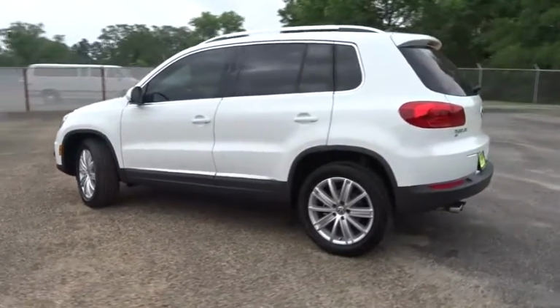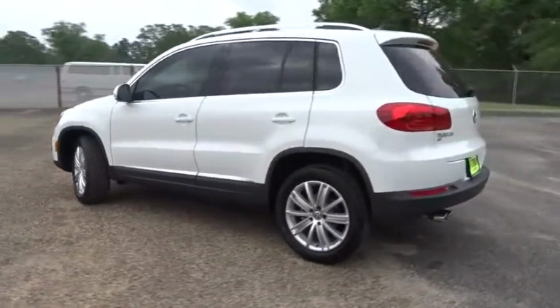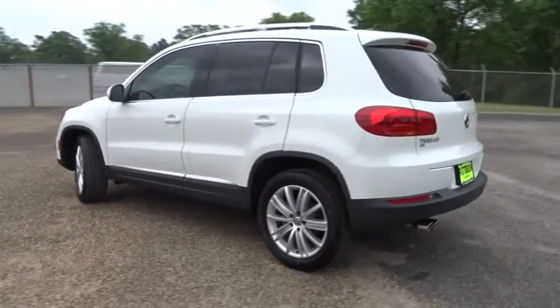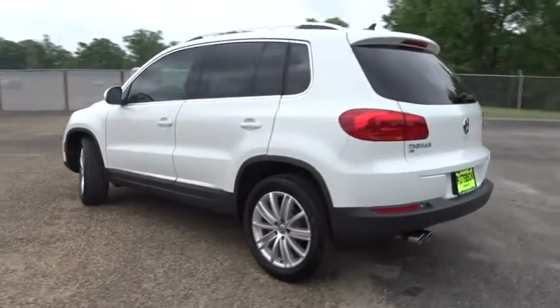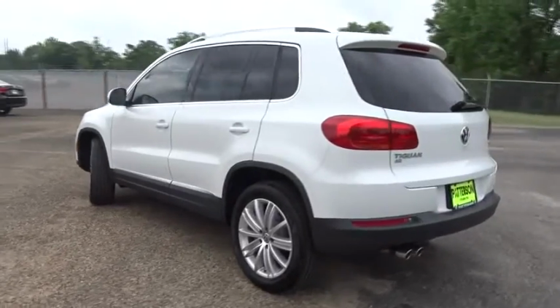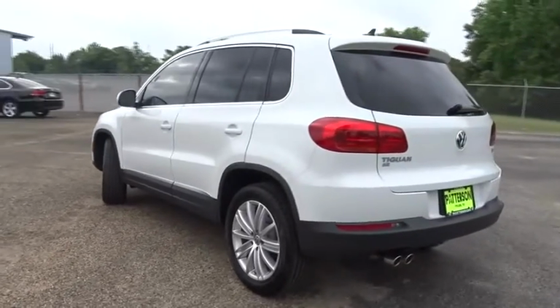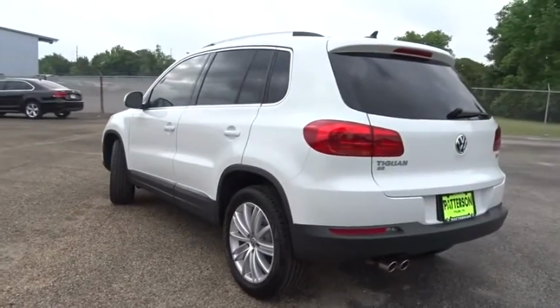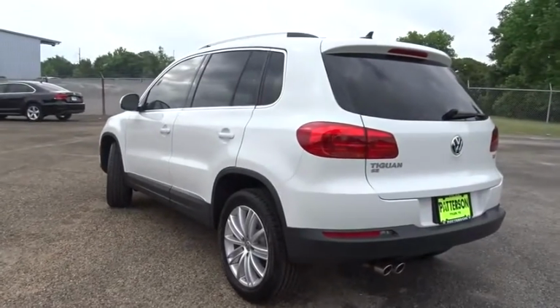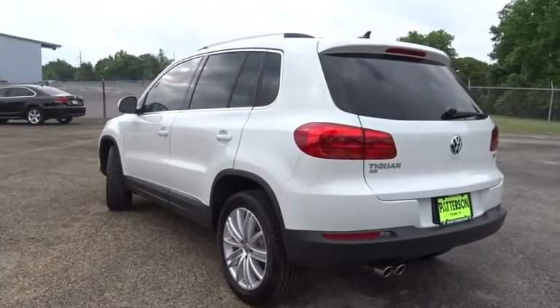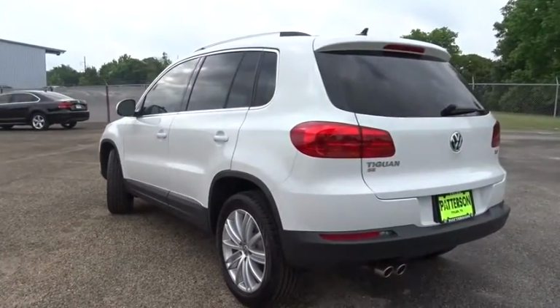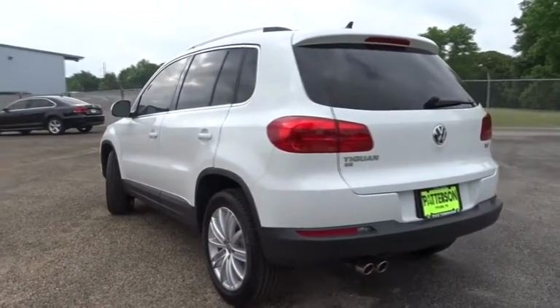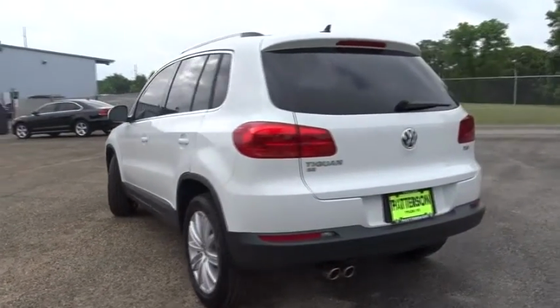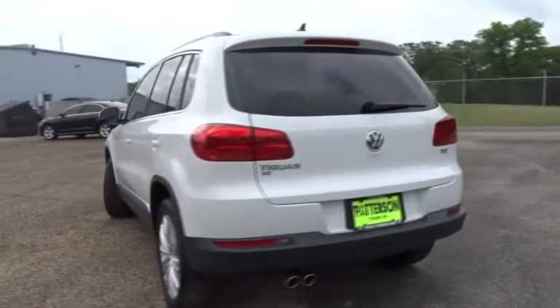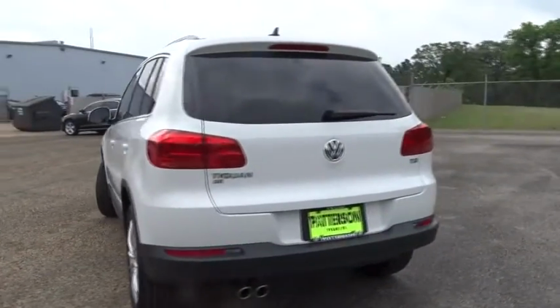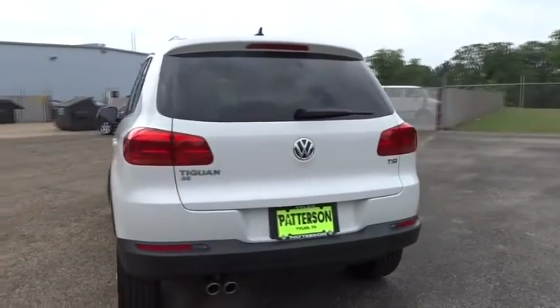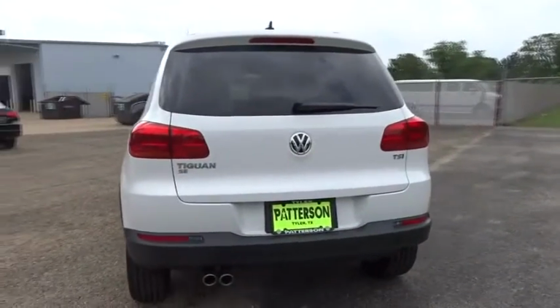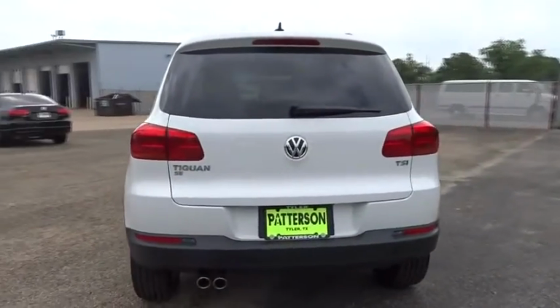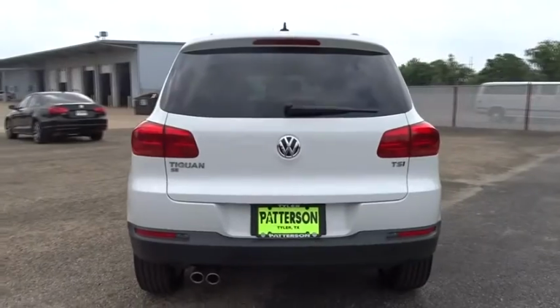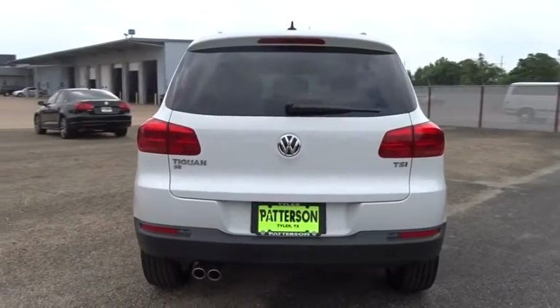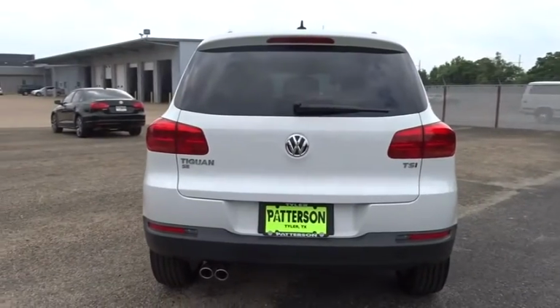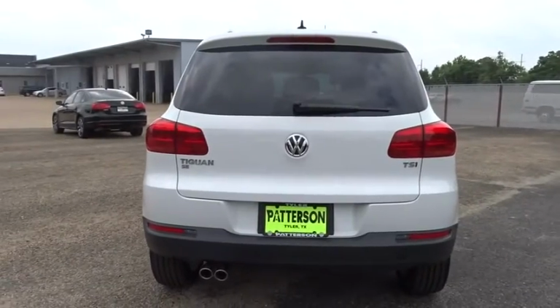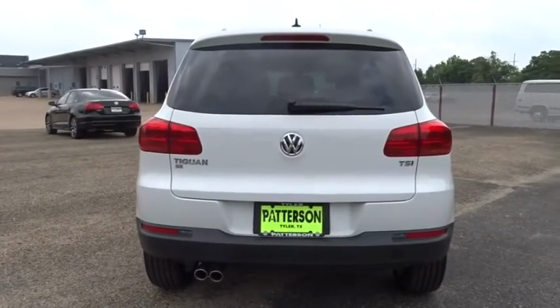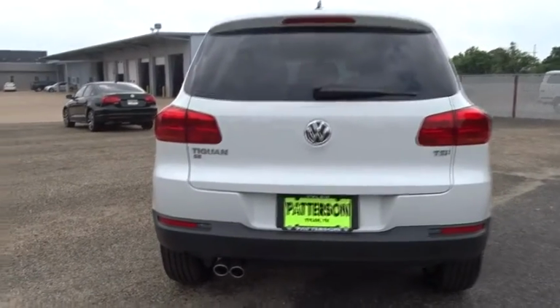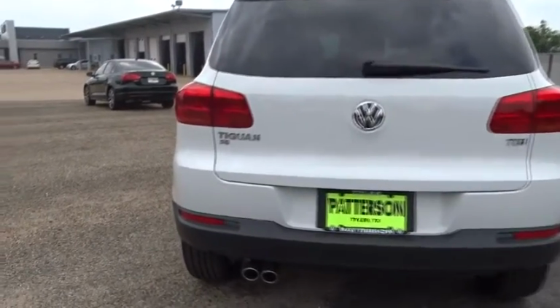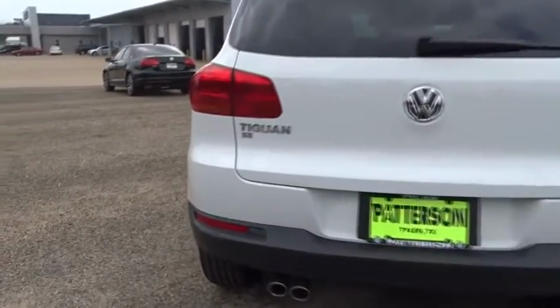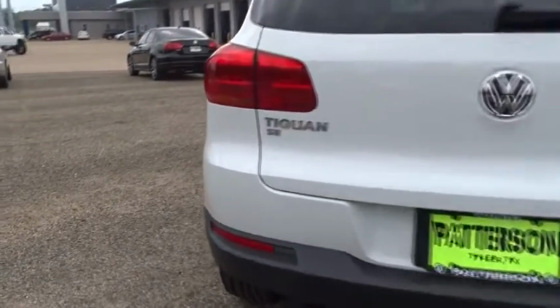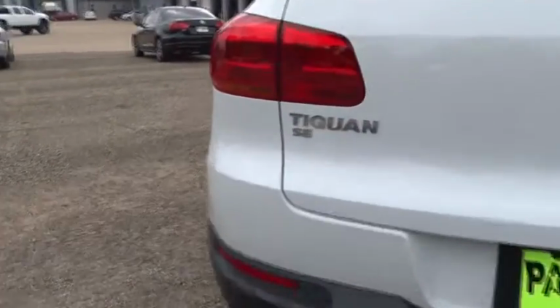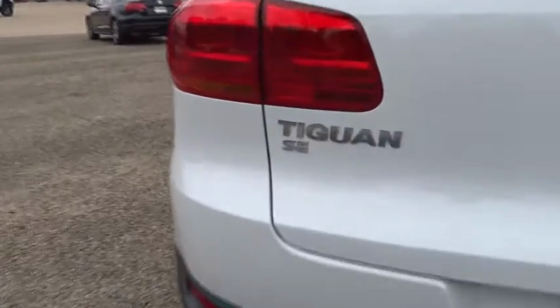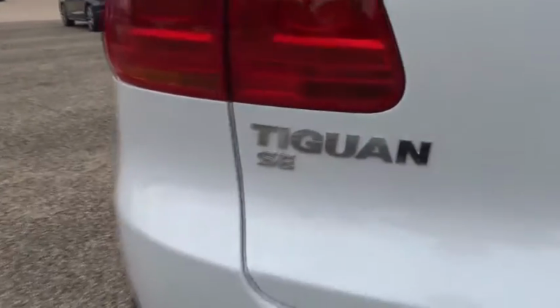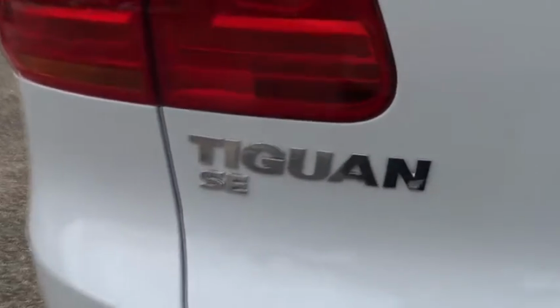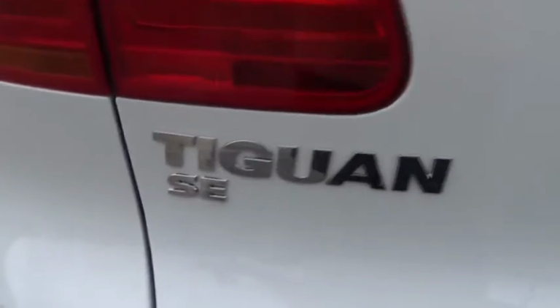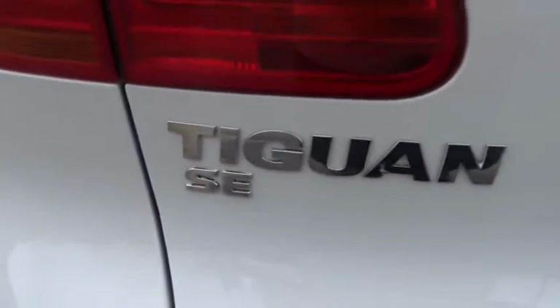Stability control. Traction control. Navigation system. Keyless entry. Steering wheel audio control. Anti-lock braking system. Power passenger seat. Backup camera. Bluetooth.